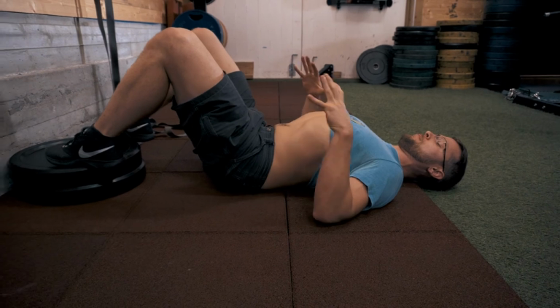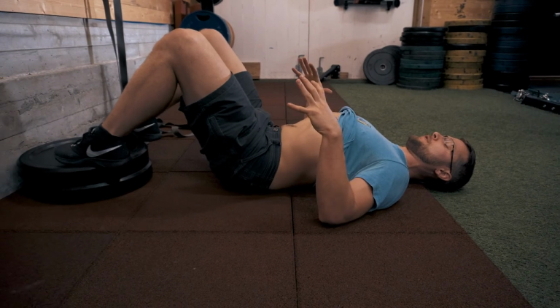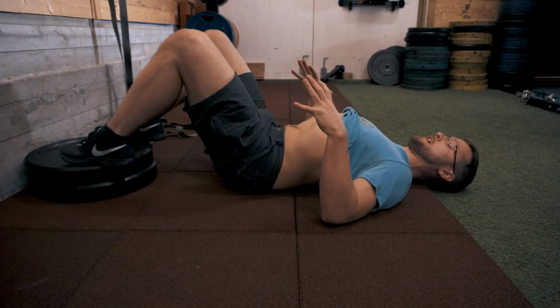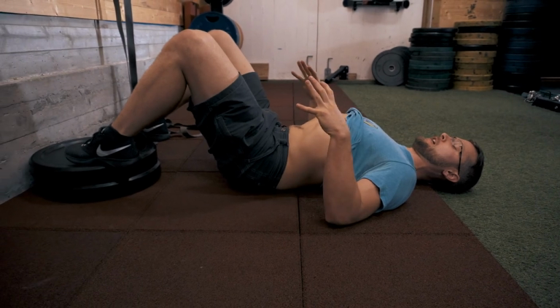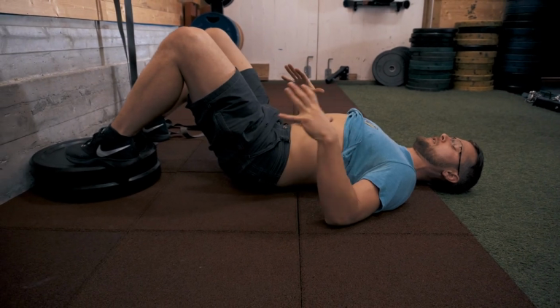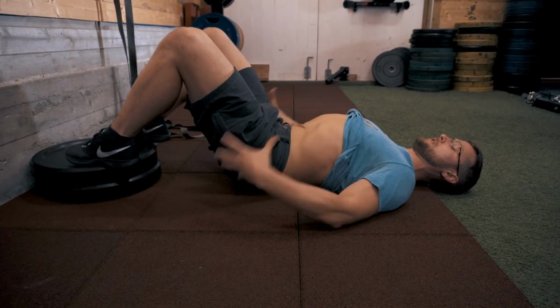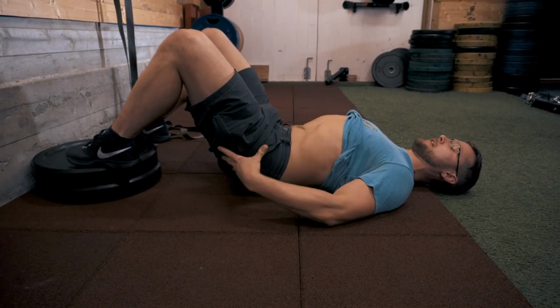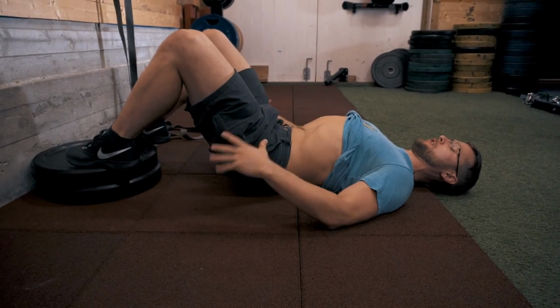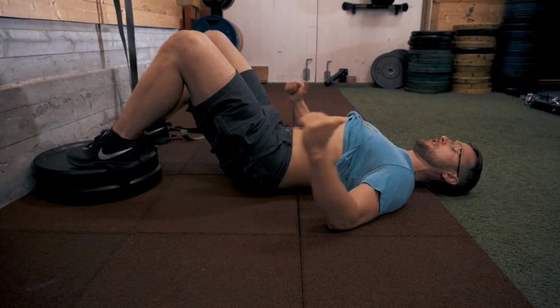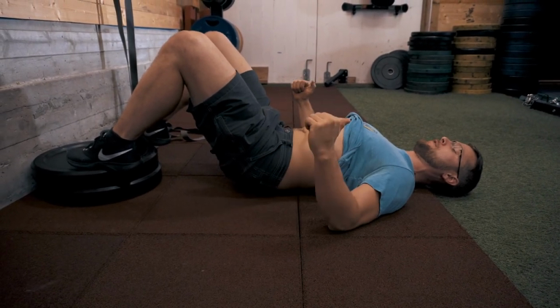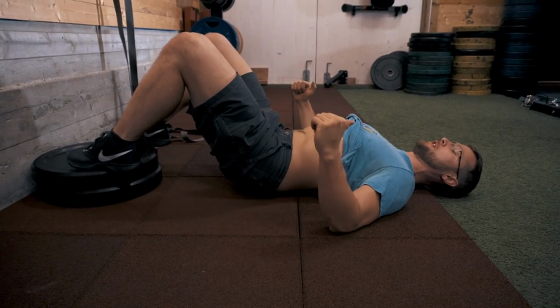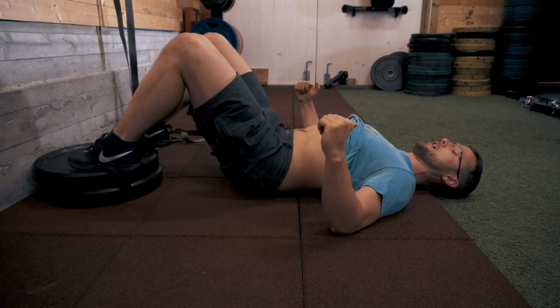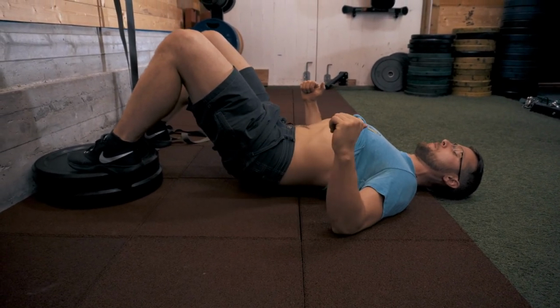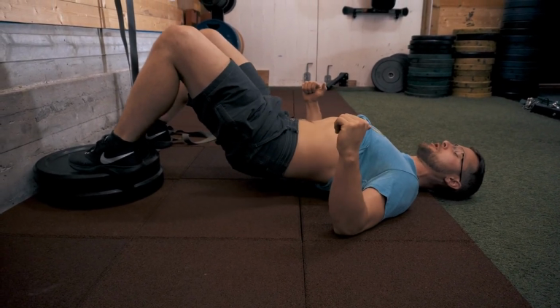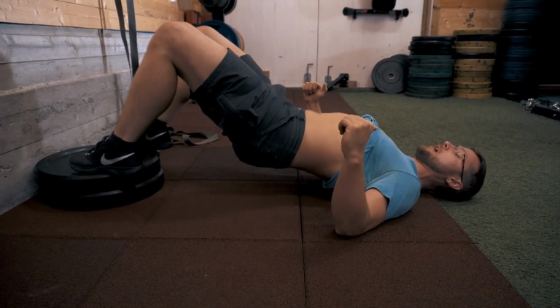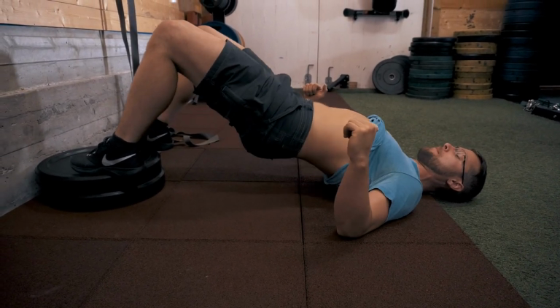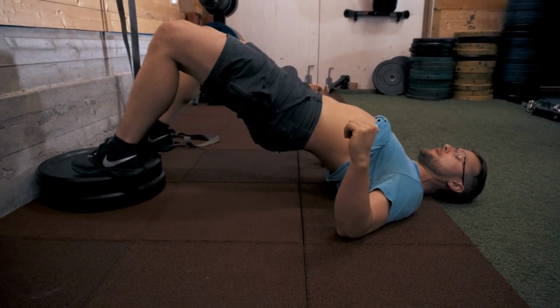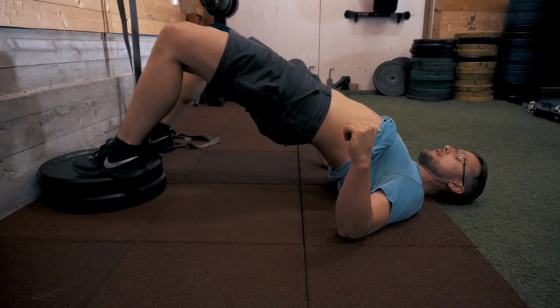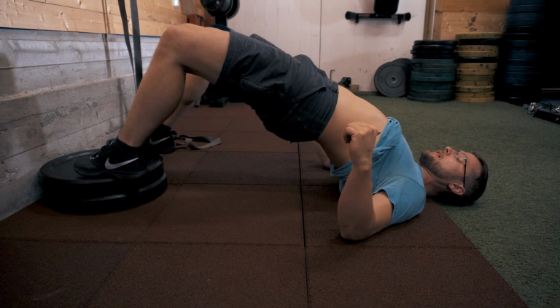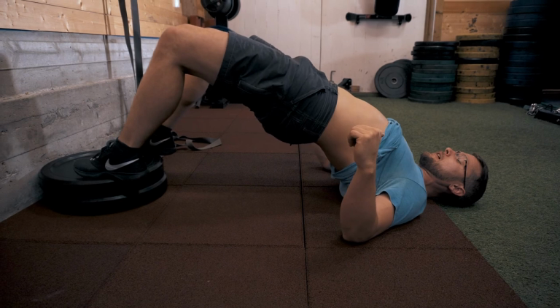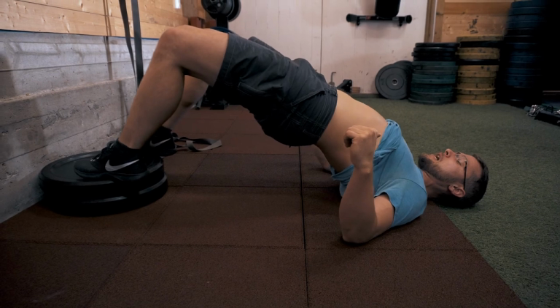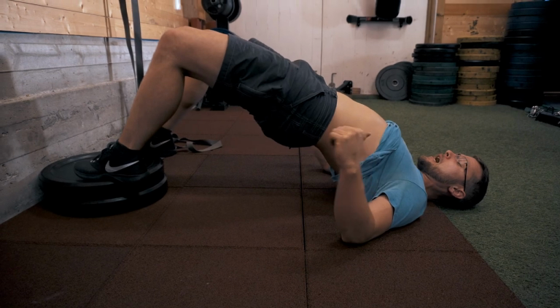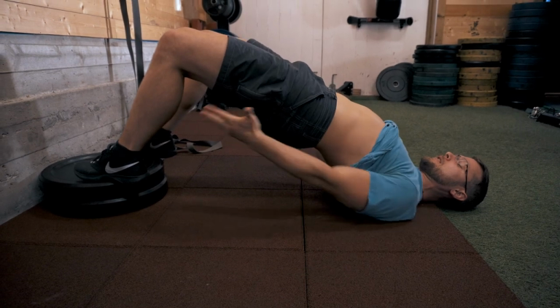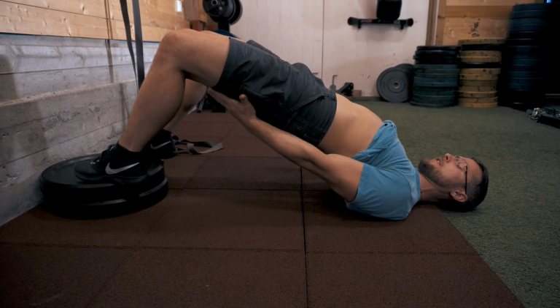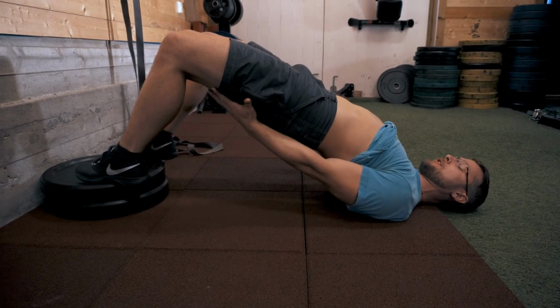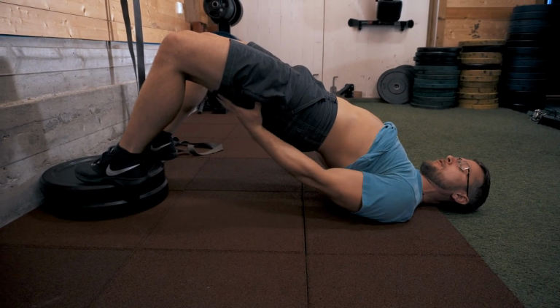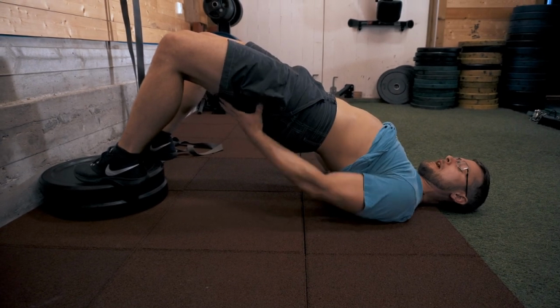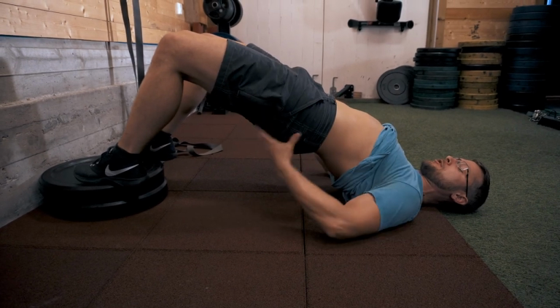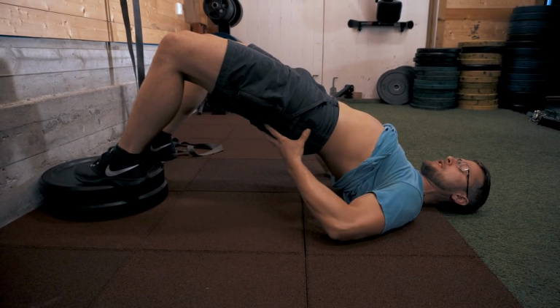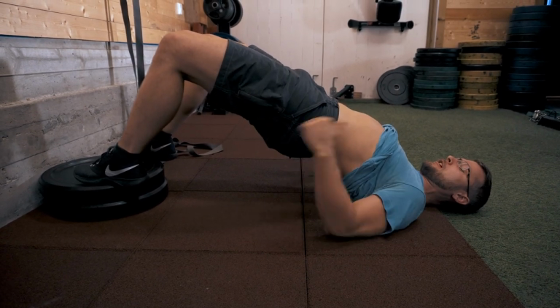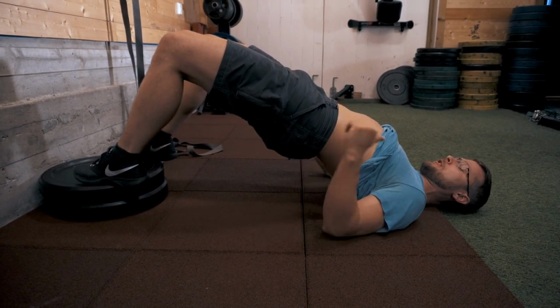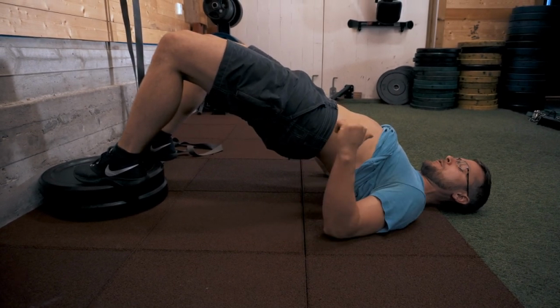Push the feet in to get that initial lift and you are pushing up and high. You'll feel everything through the hamstrings and the glutes.